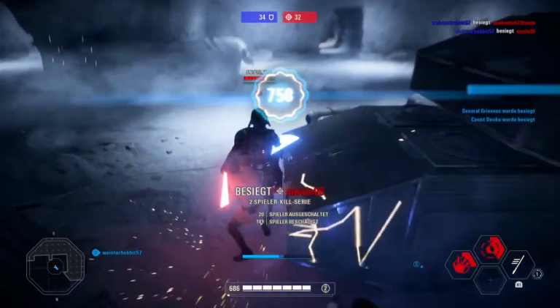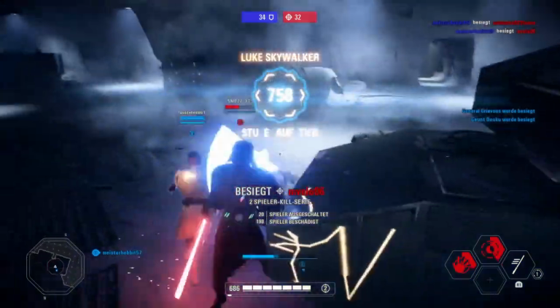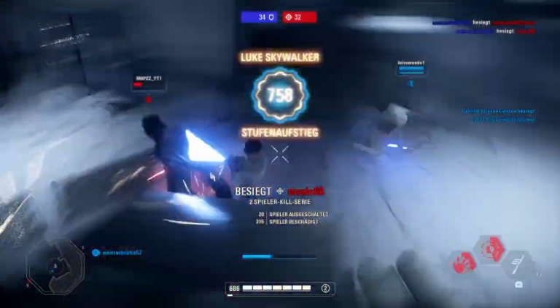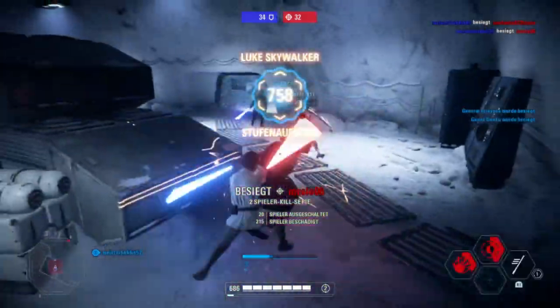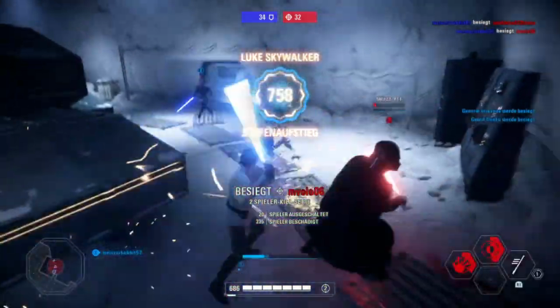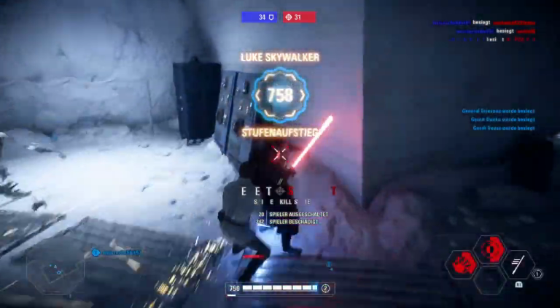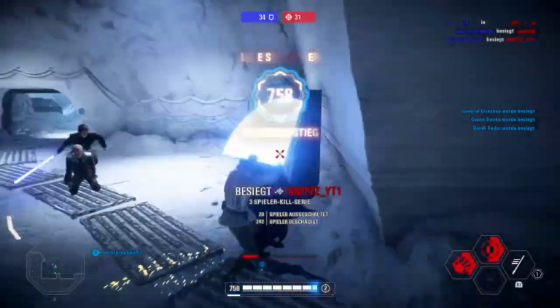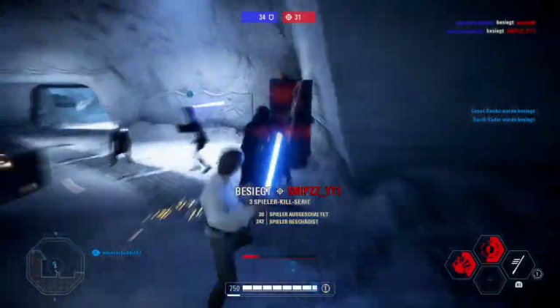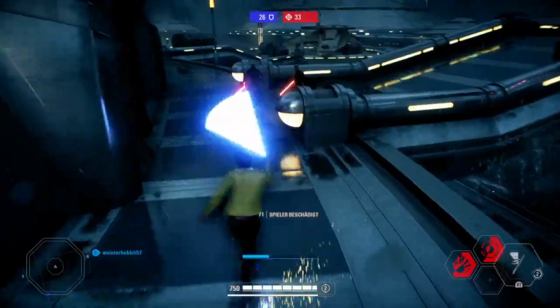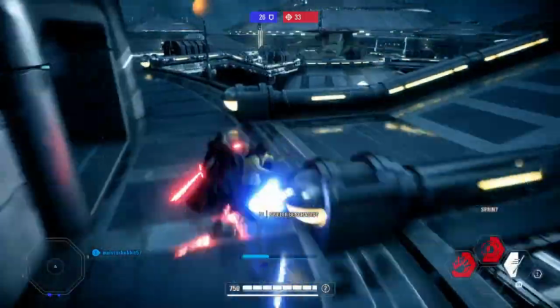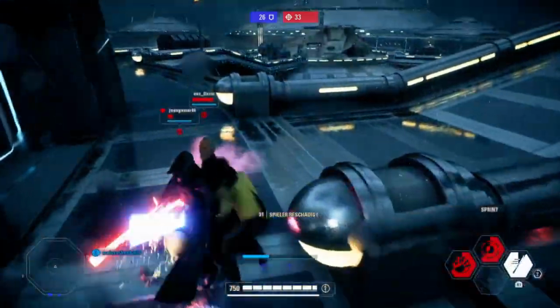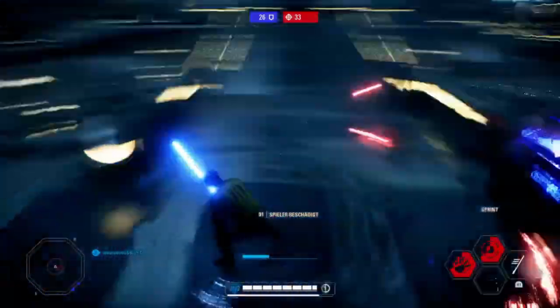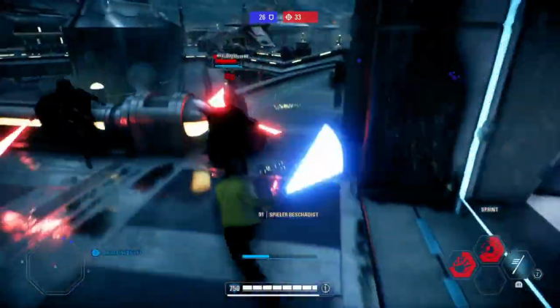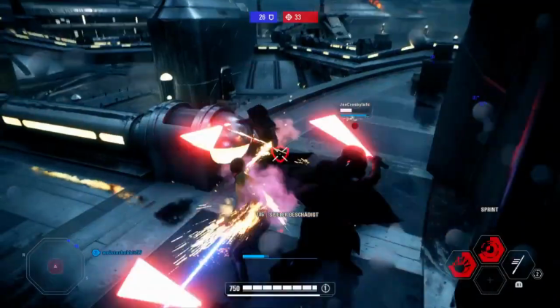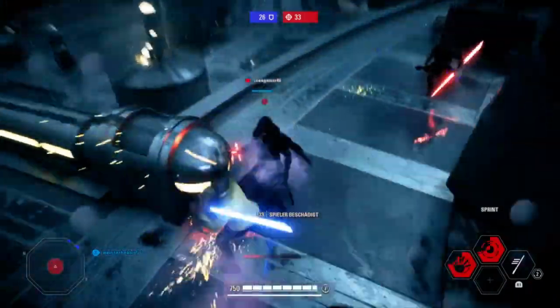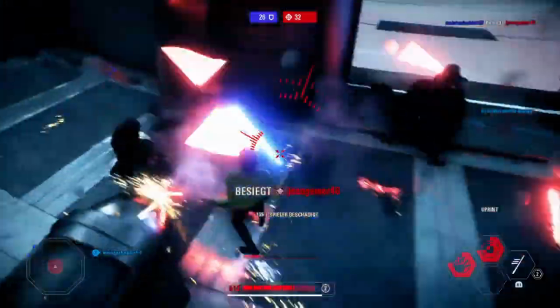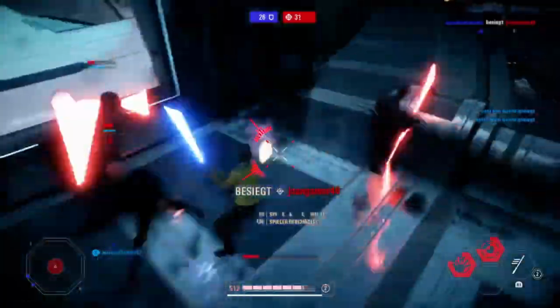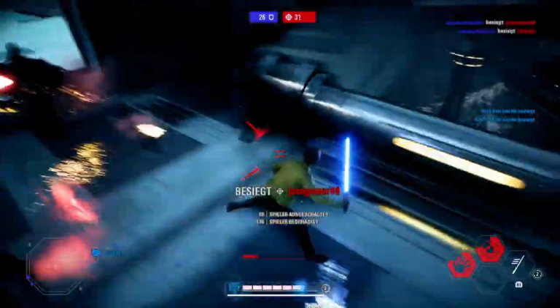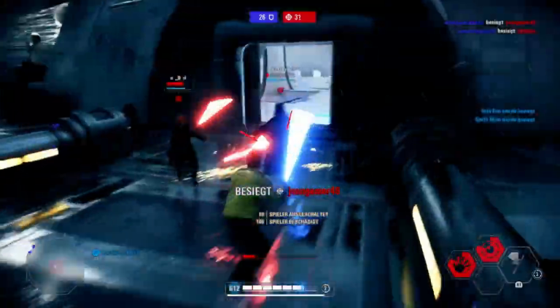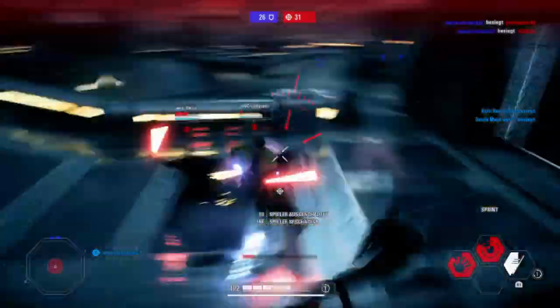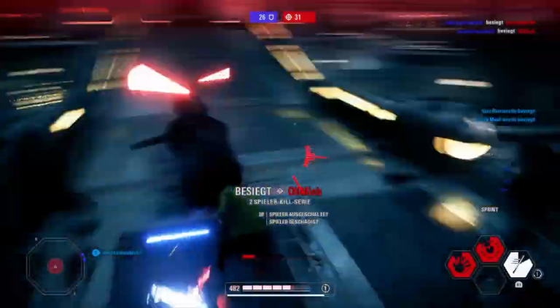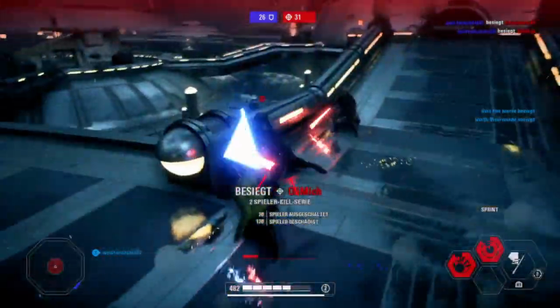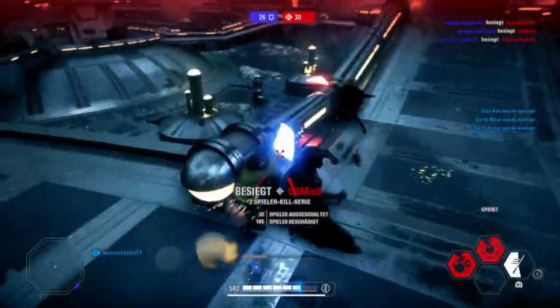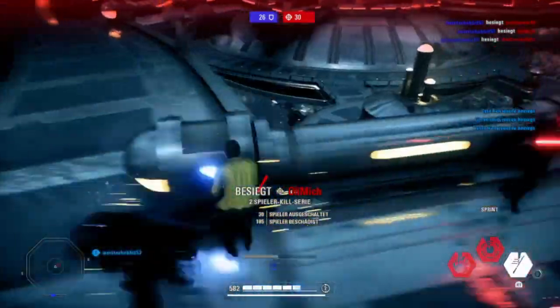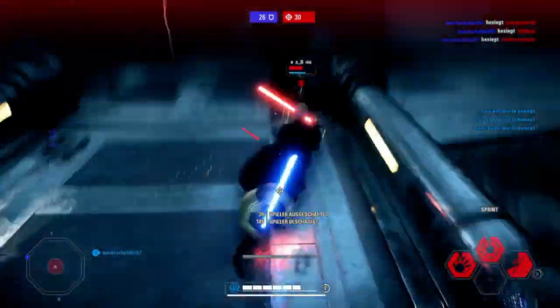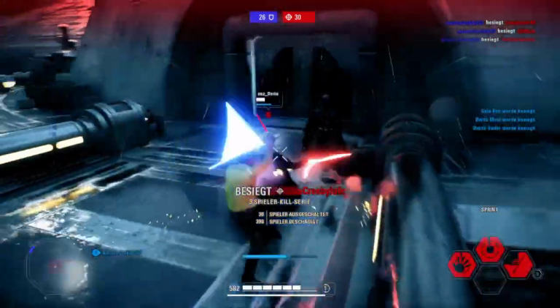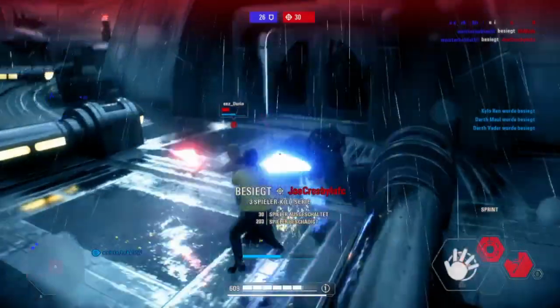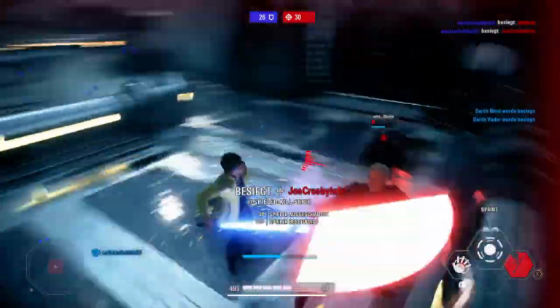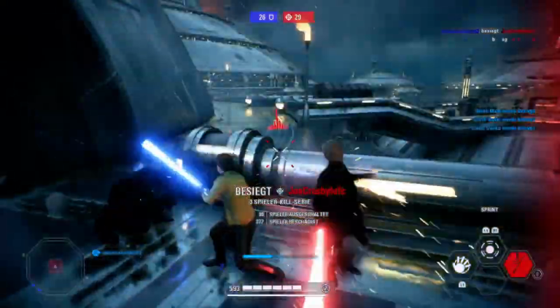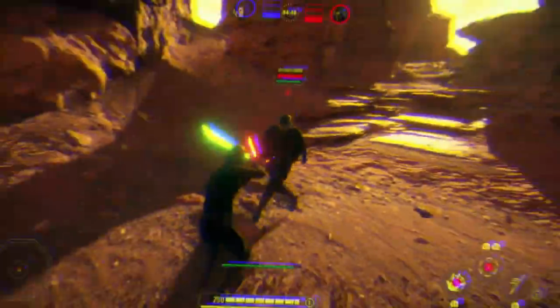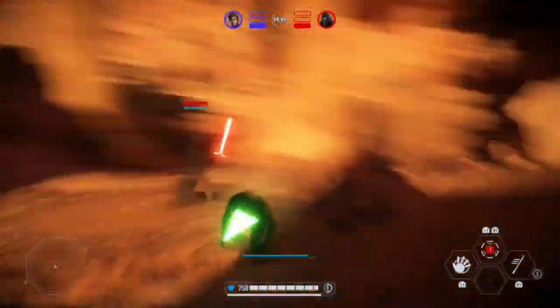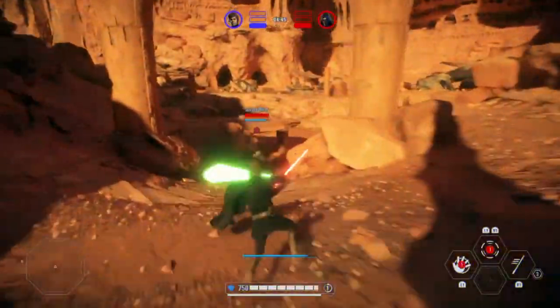First of all it's important to mention, Luke has a very fast swing speed and with the right star card he also deals a lot of damage. So in lightsaber combat, you should always try to get behind your enemies and spam the hits in his back.